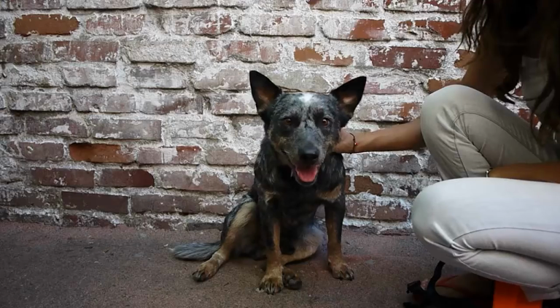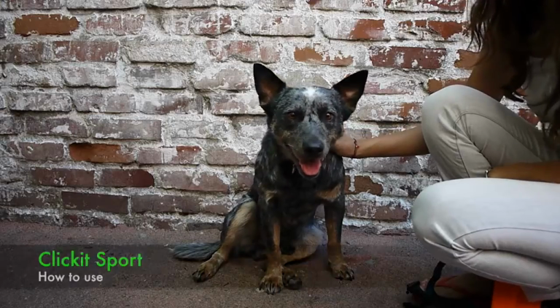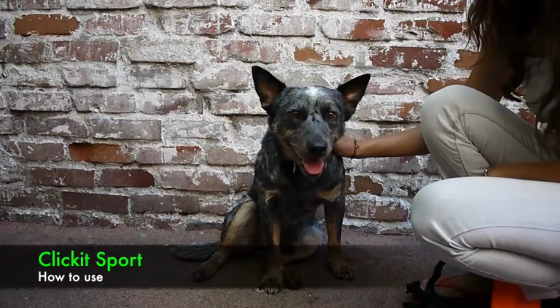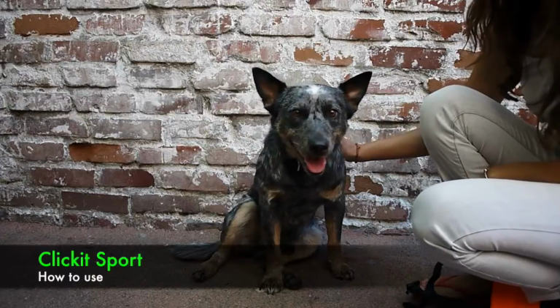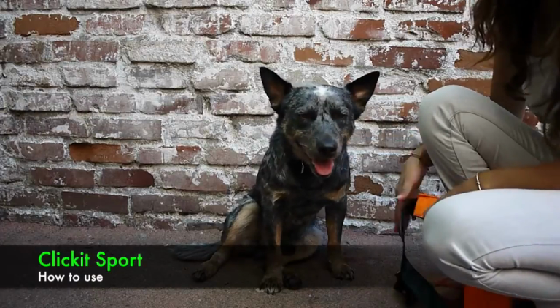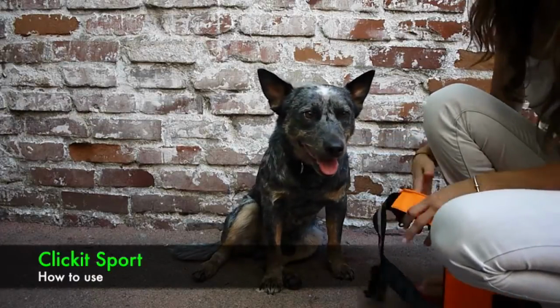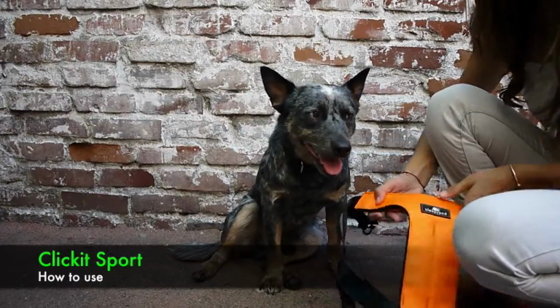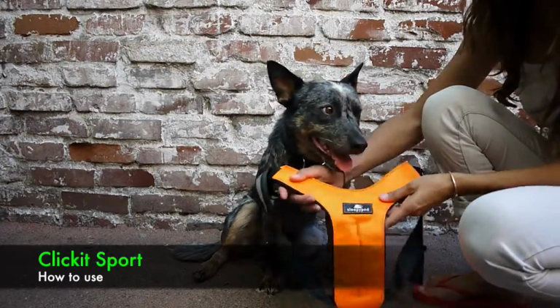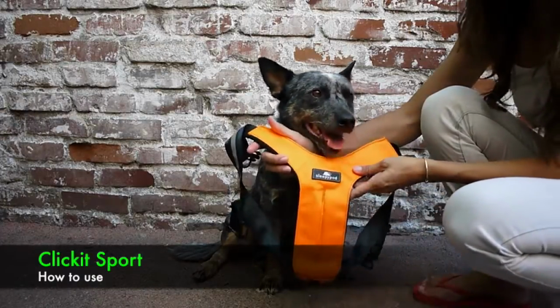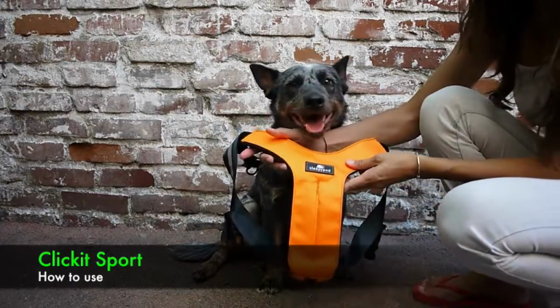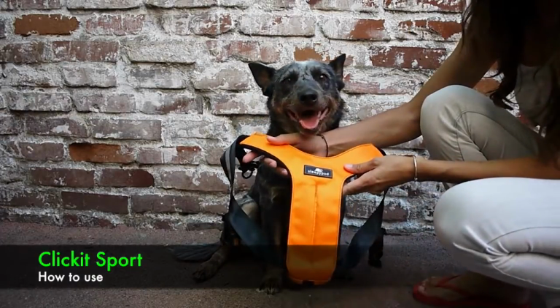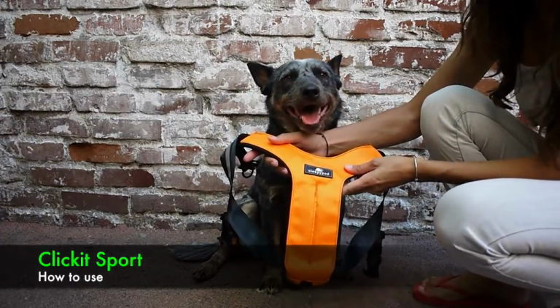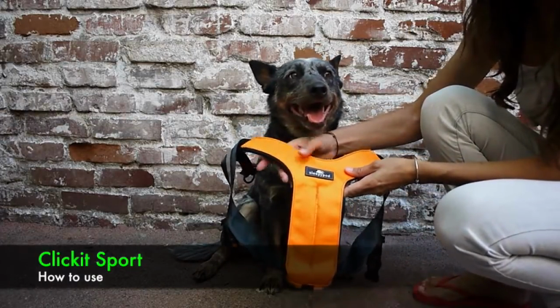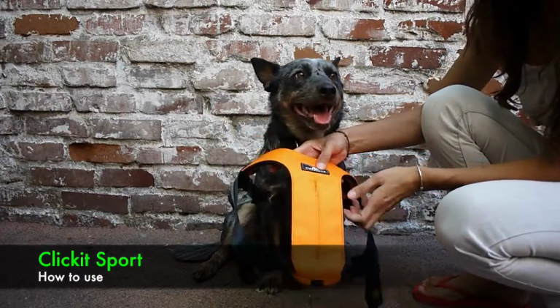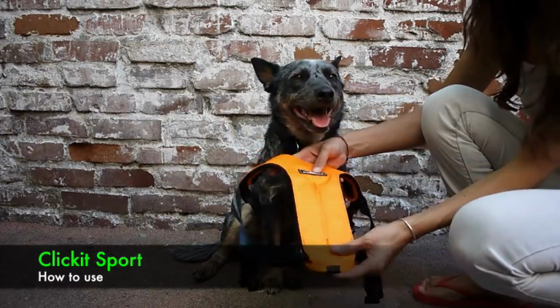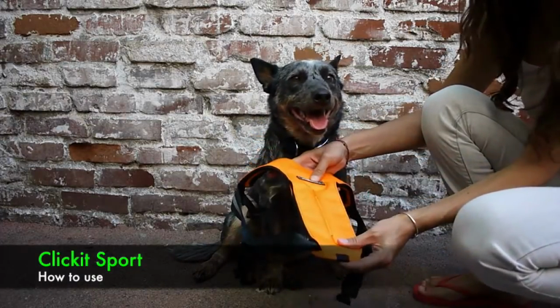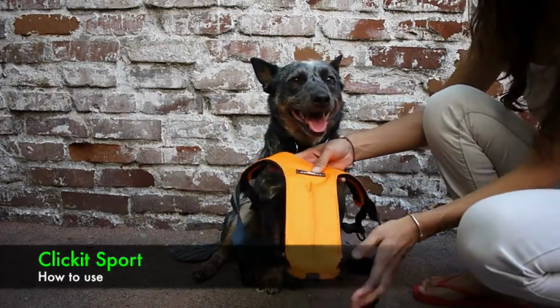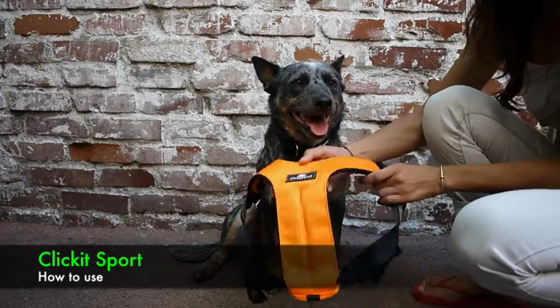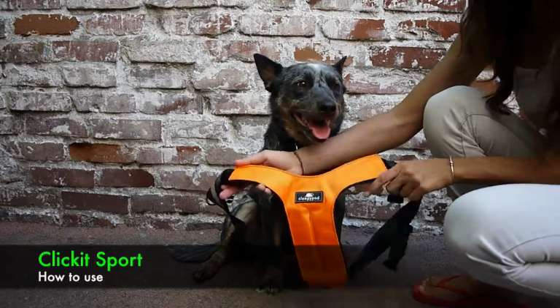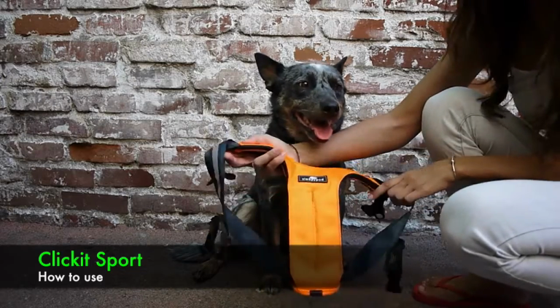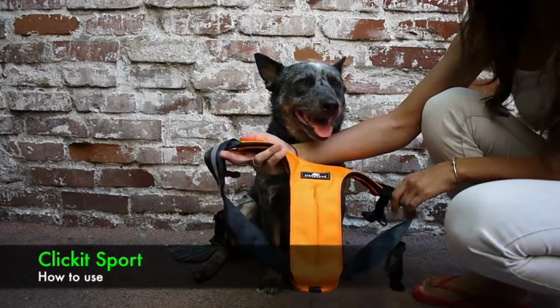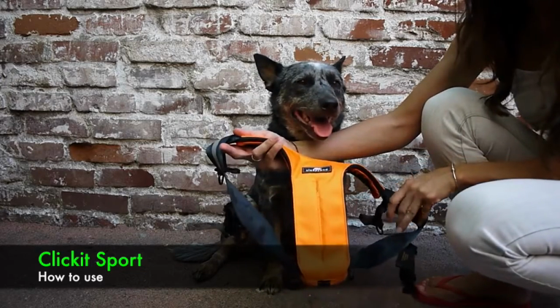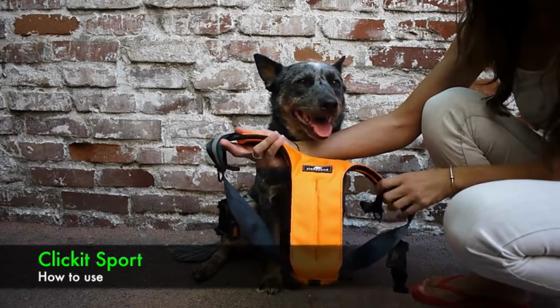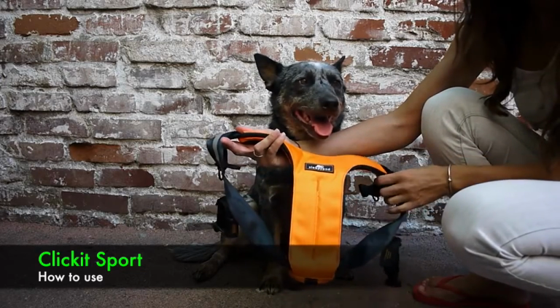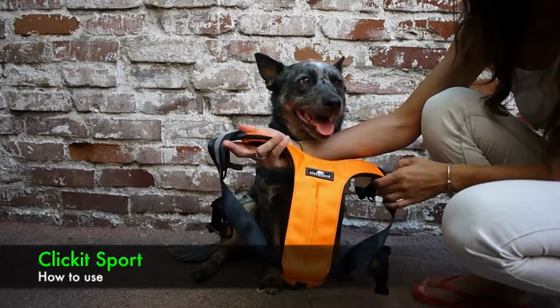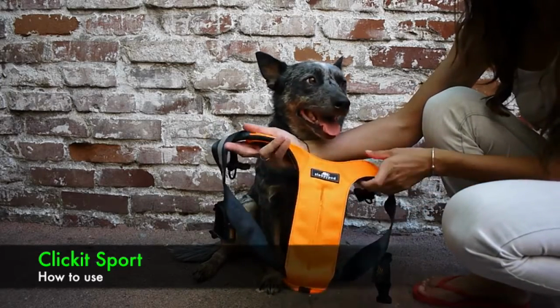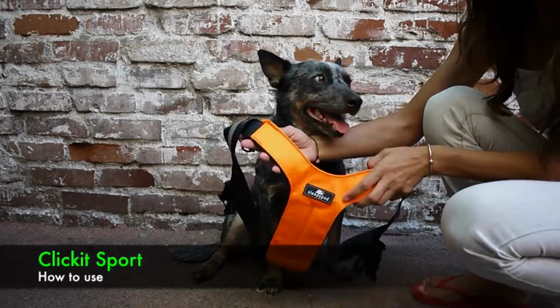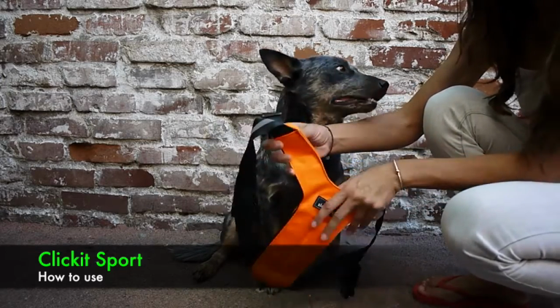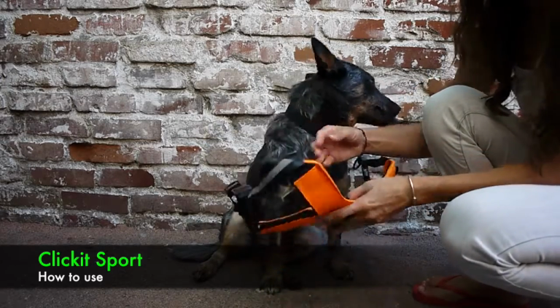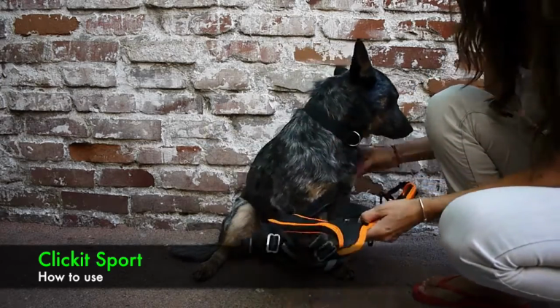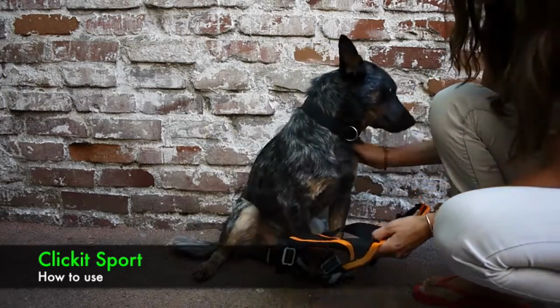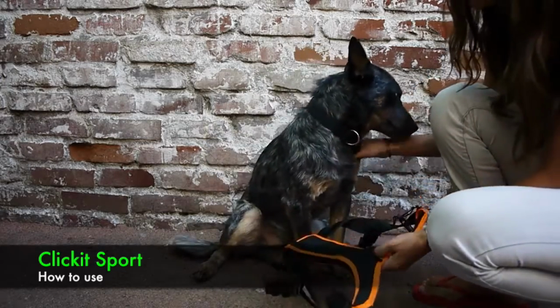This is Namajira, and he's going to be introducing the new Sleepypaw Clicket Sport. We're going to be showing you how to put it on your dog. It's a step-in harness, so there's two loops on either side. You're going to want to lay it on the ground in front of your dog.